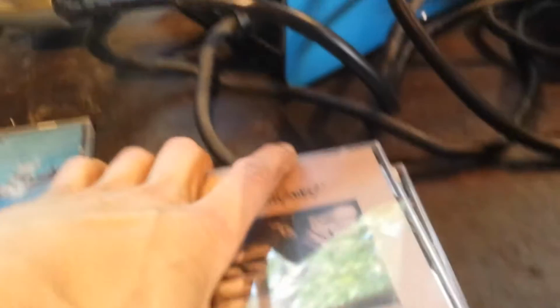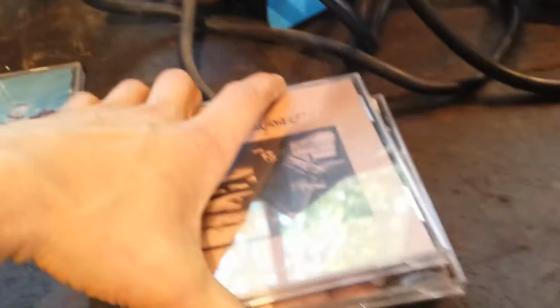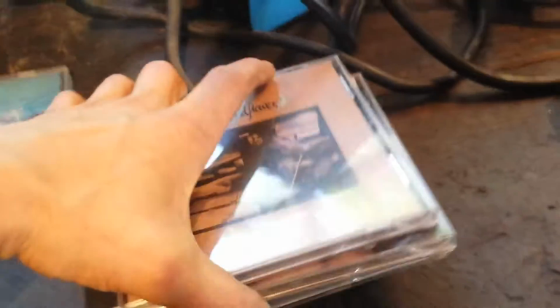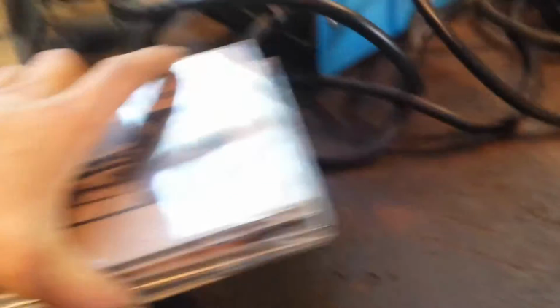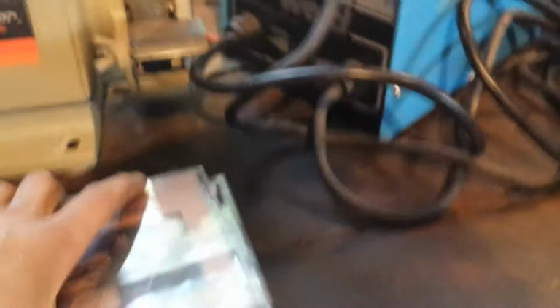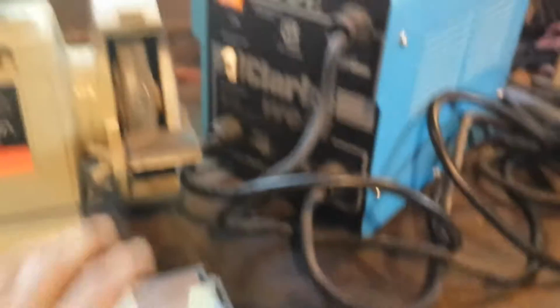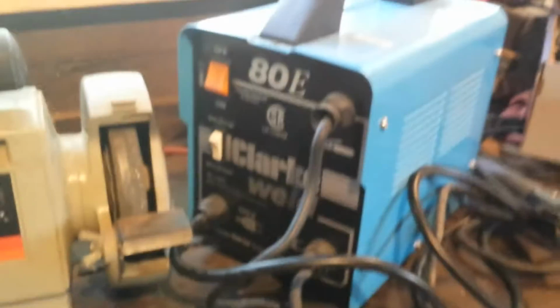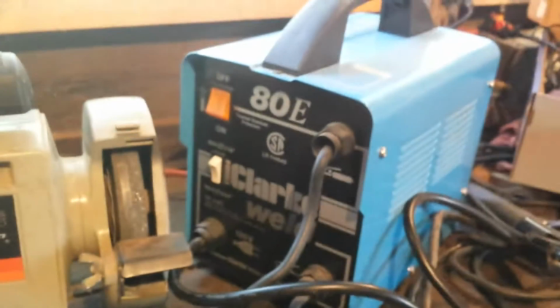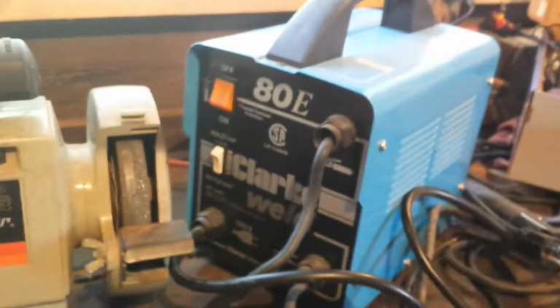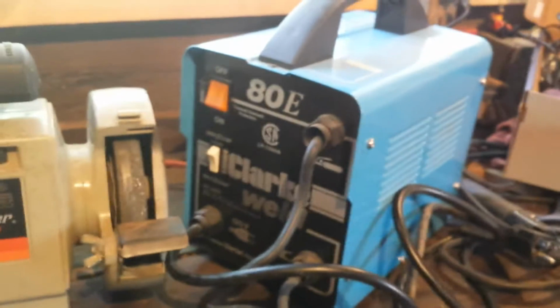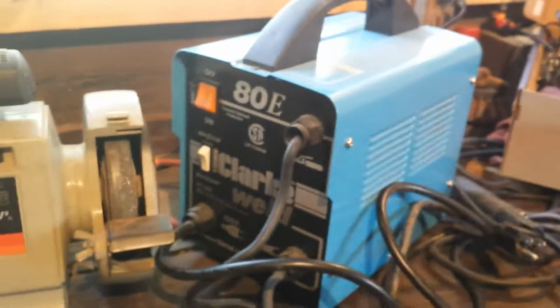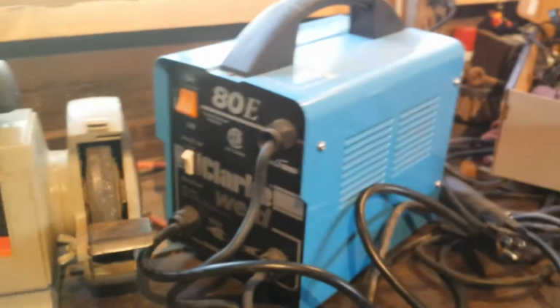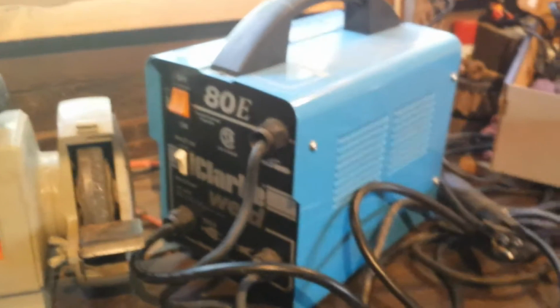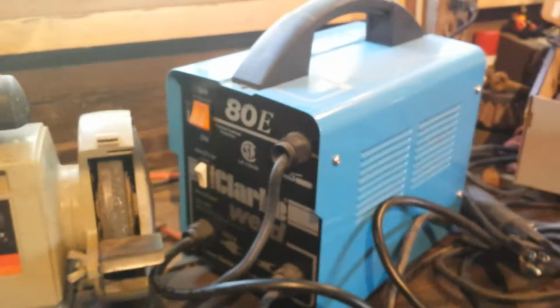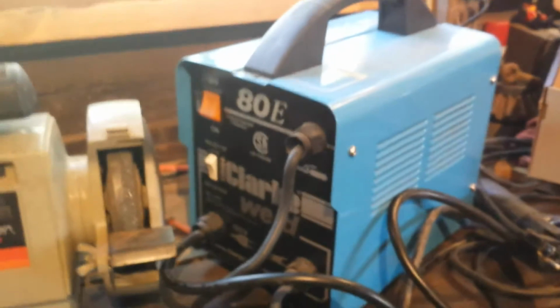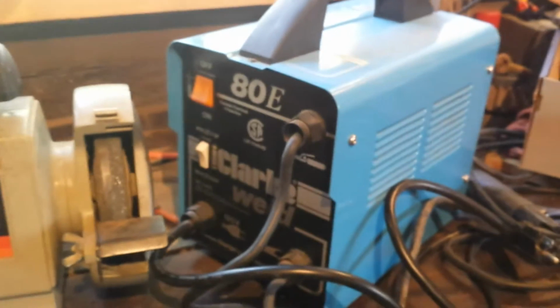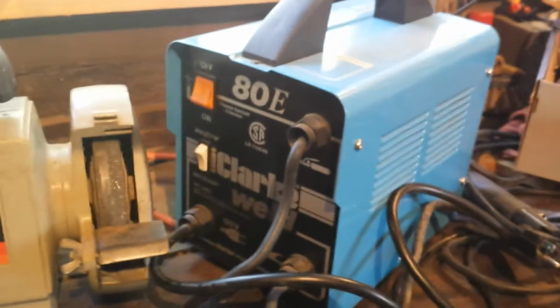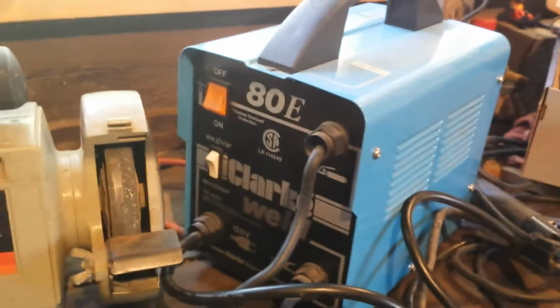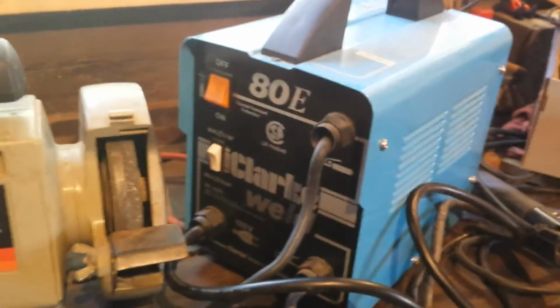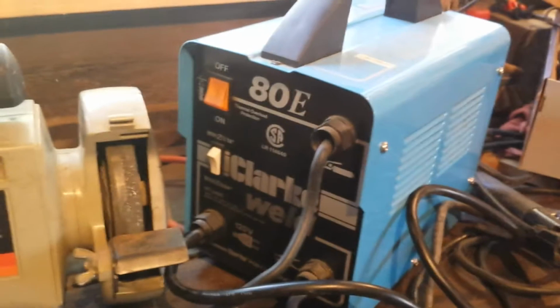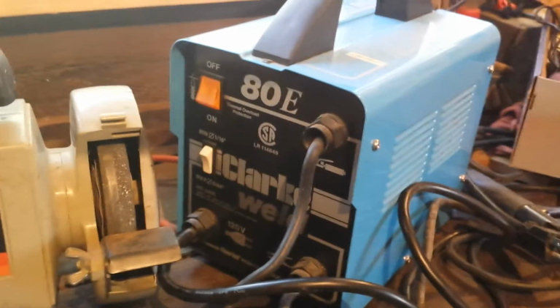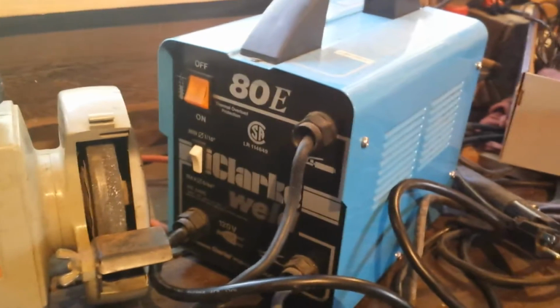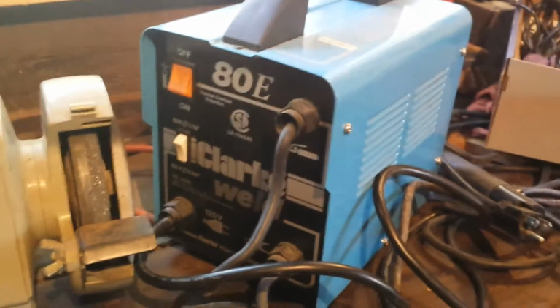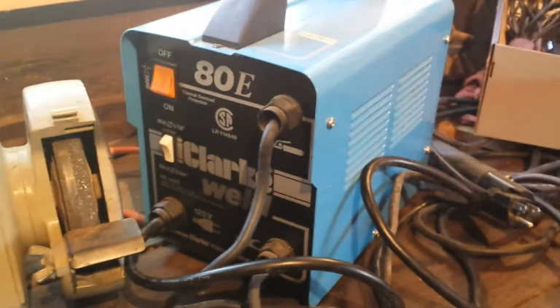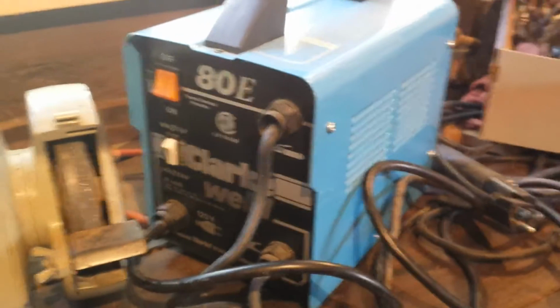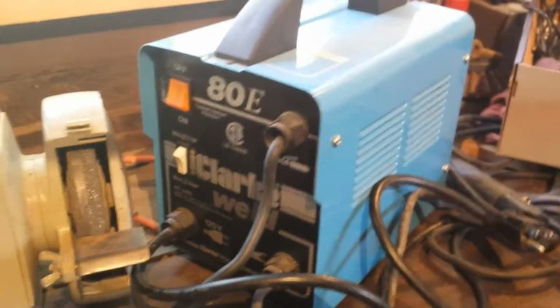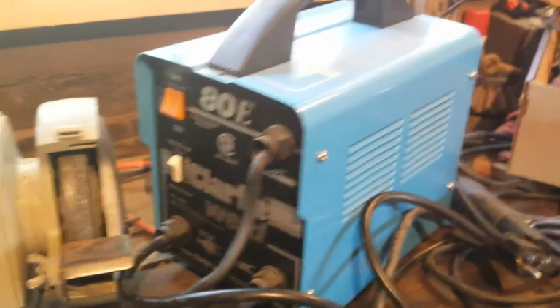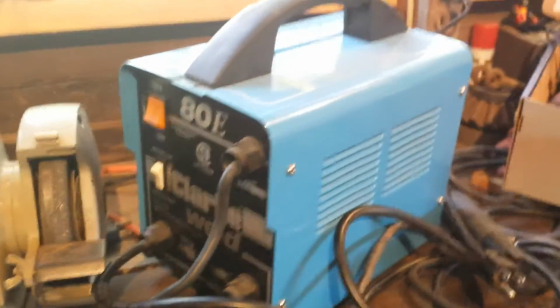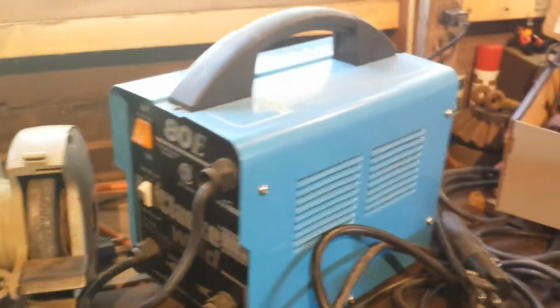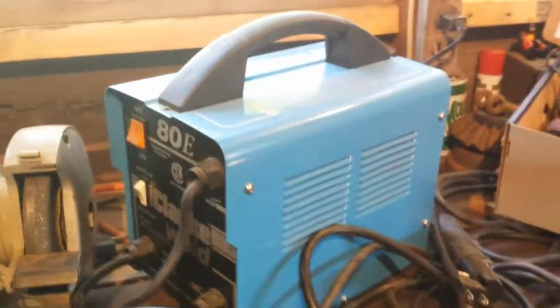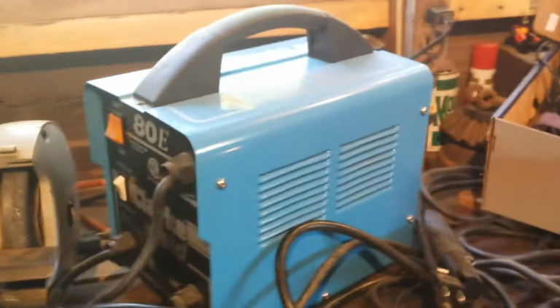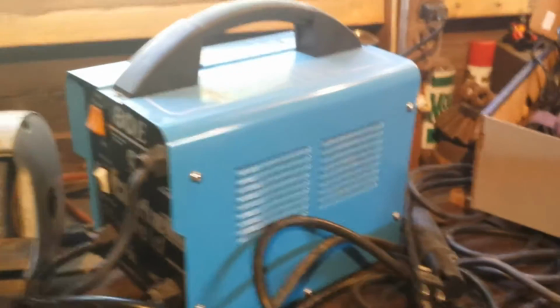And I got a welder for $0.30. It's really small and doesn't work very well, but I figured, what the heck.